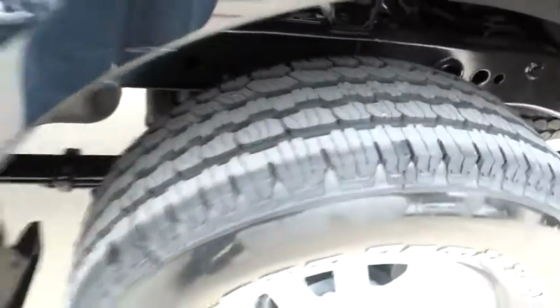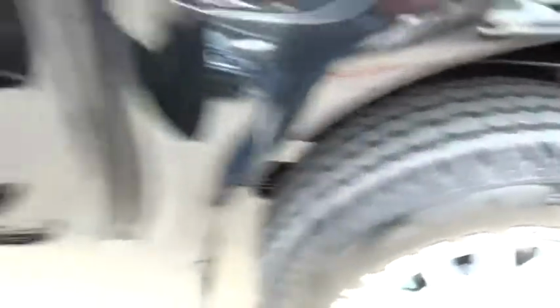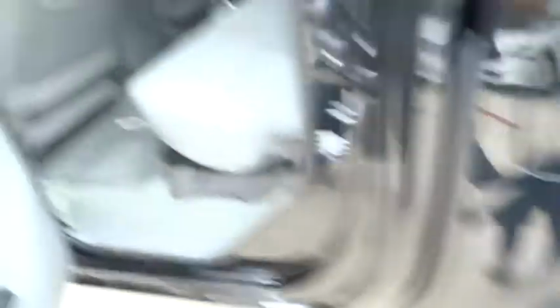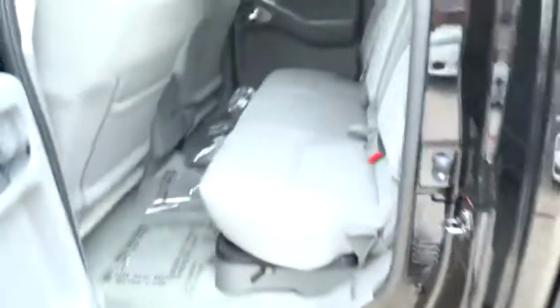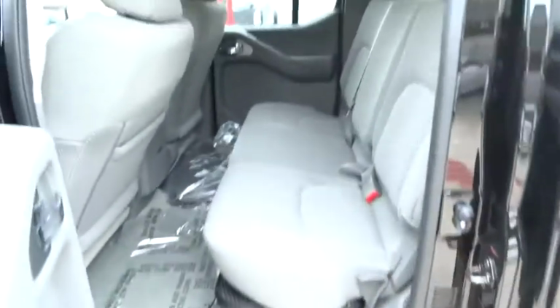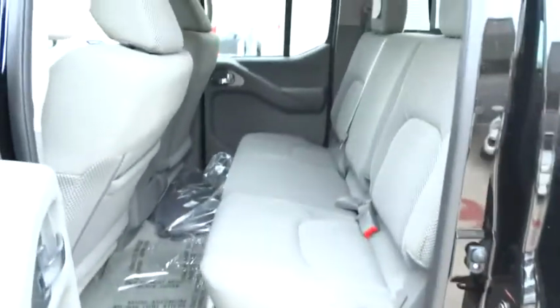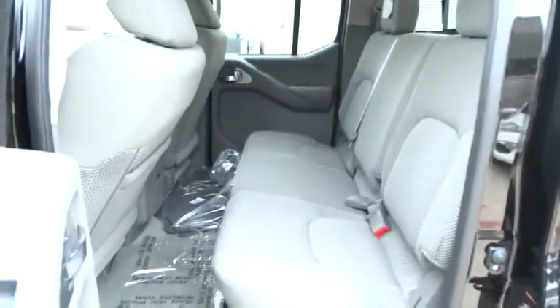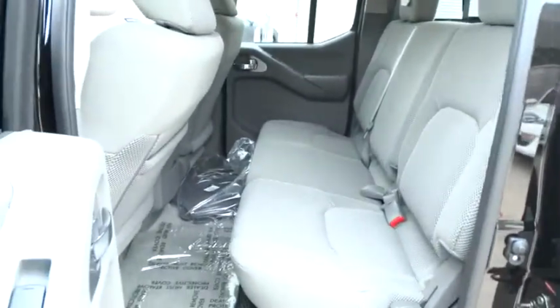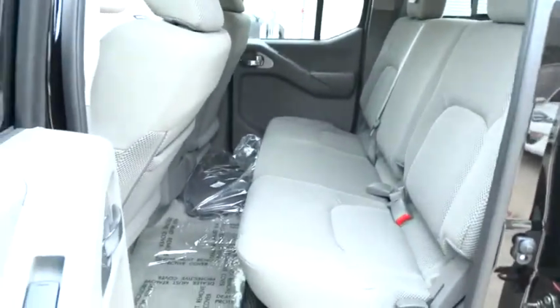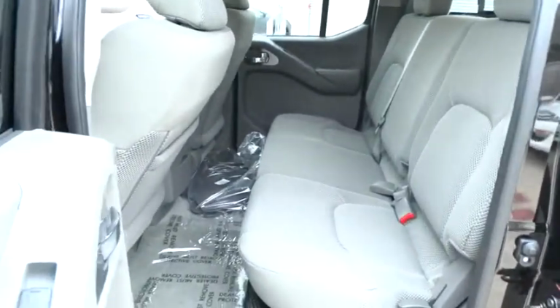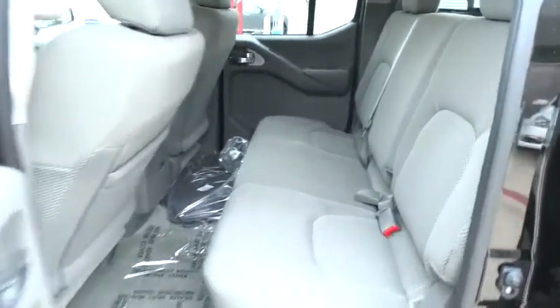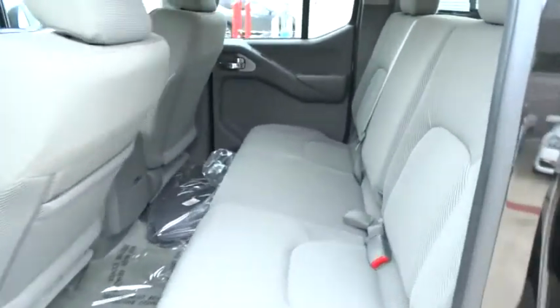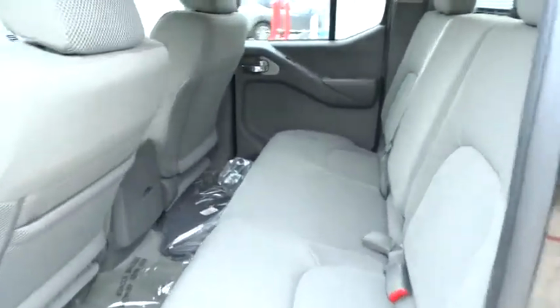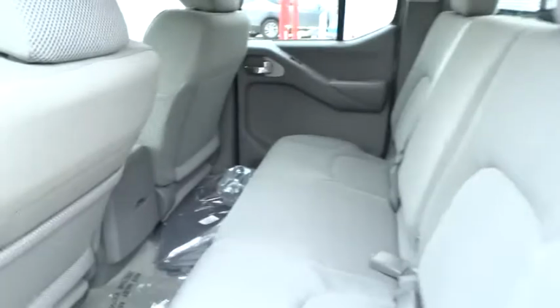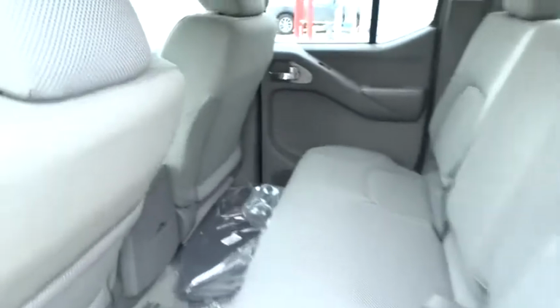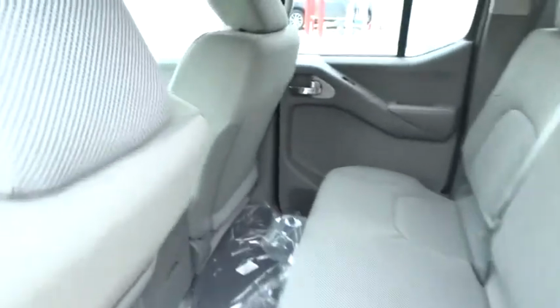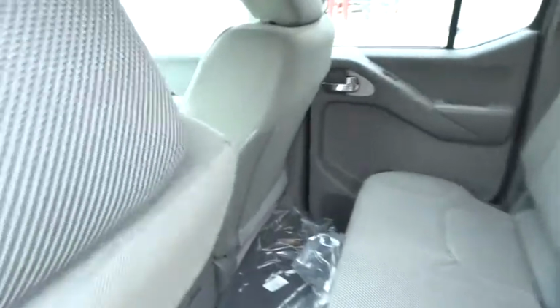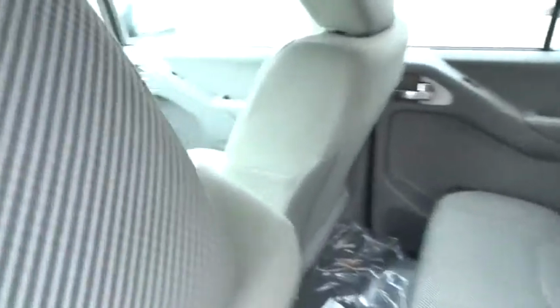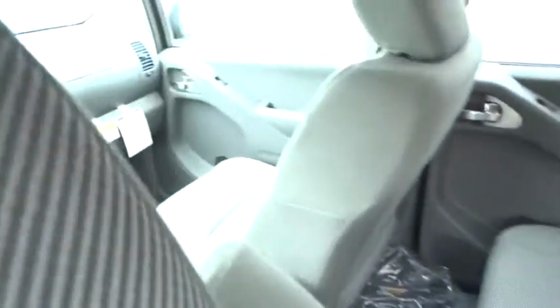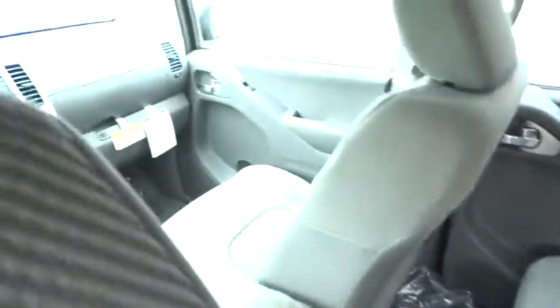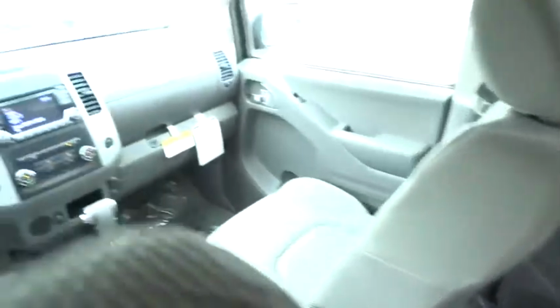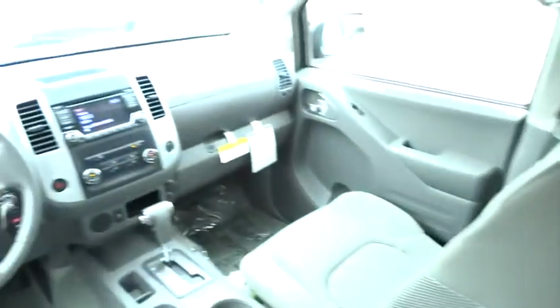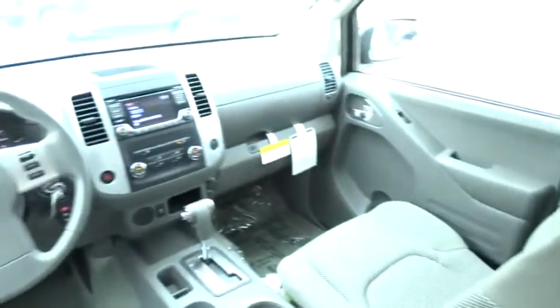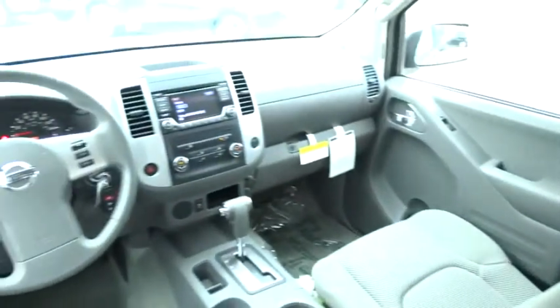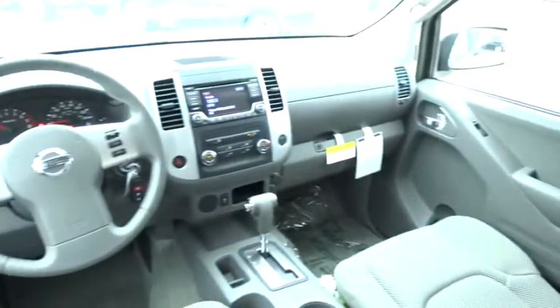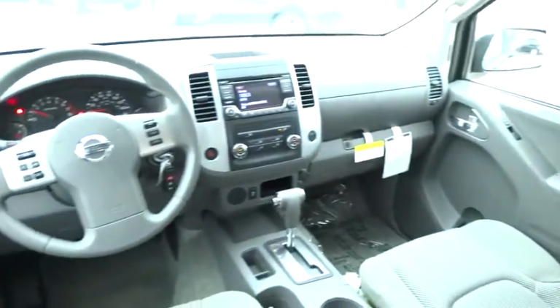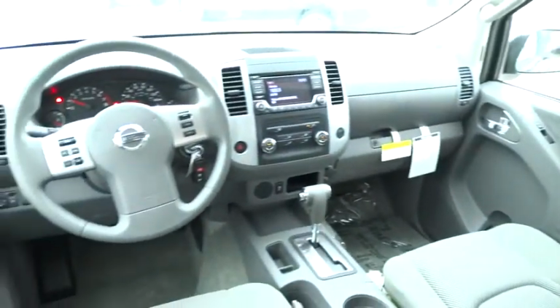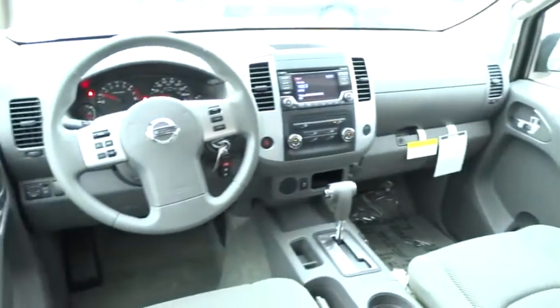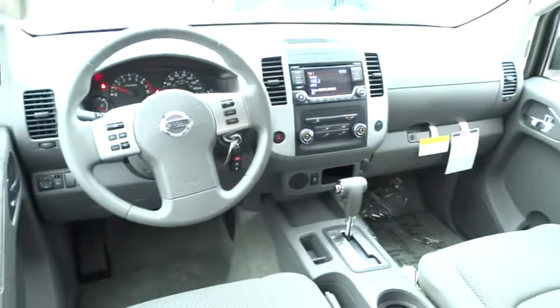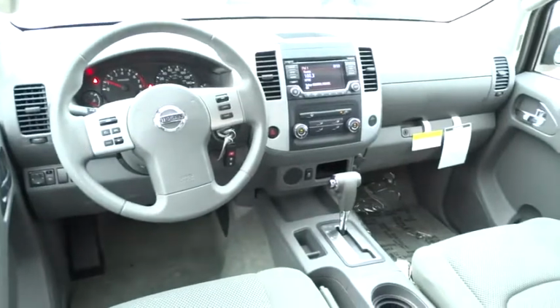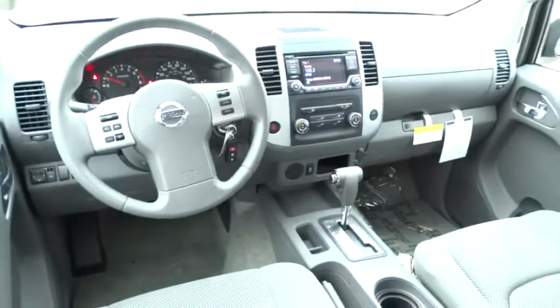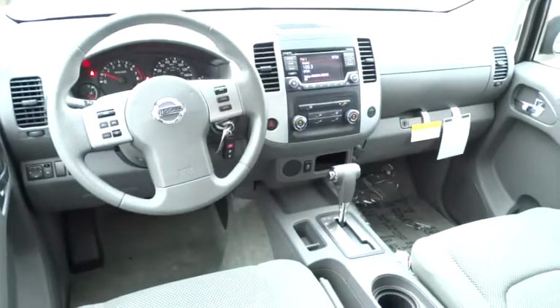Aluminum wheels, AM-FM stereo radio, child safety locks, CD player, power door locks, bucket seats, MP3 player, power windows, and passenger airbag.